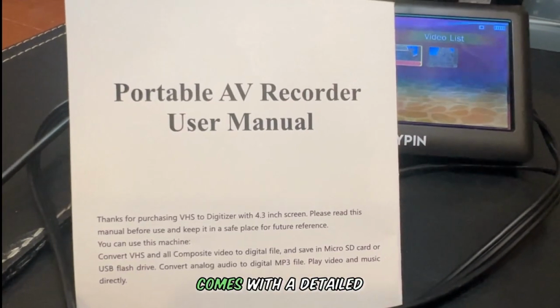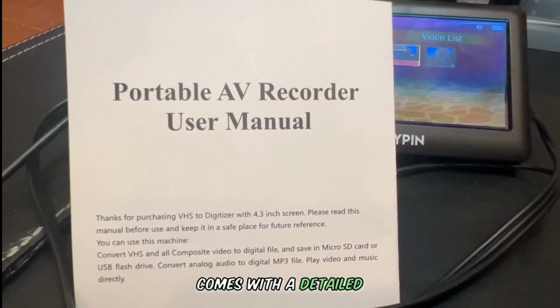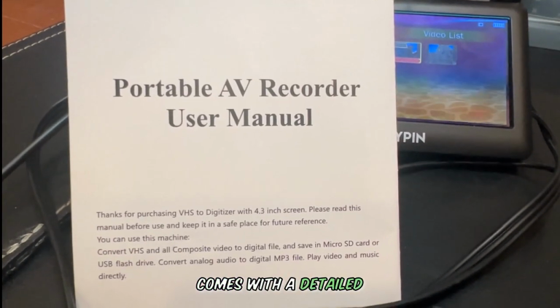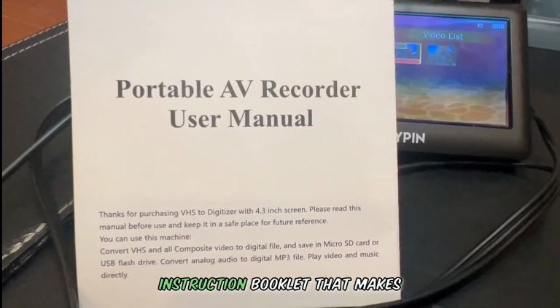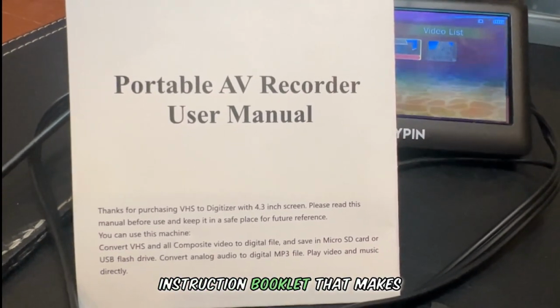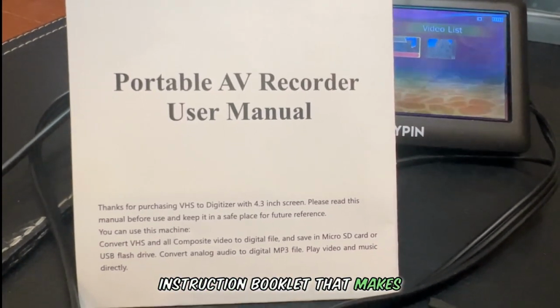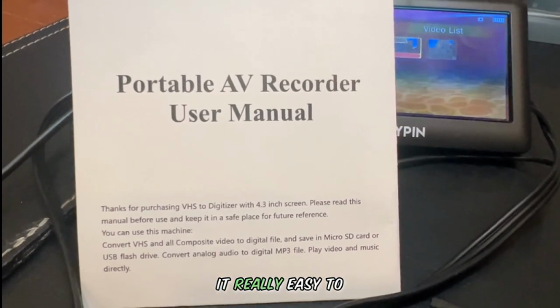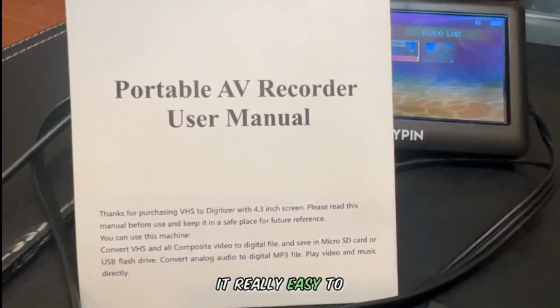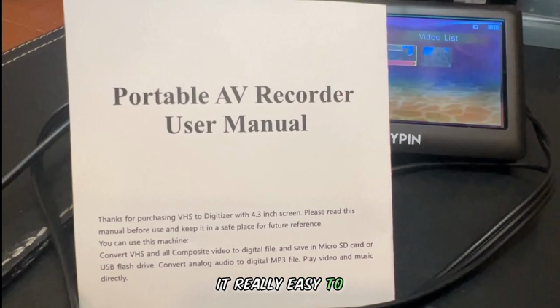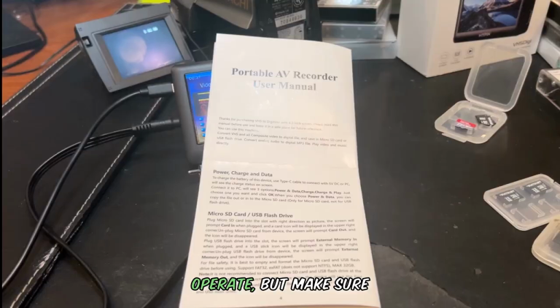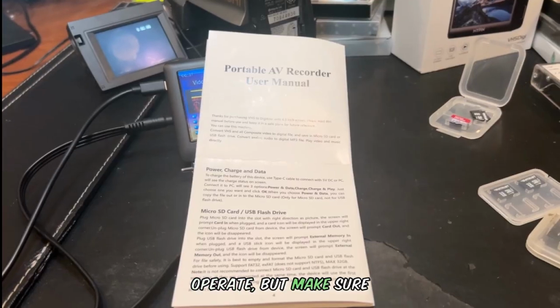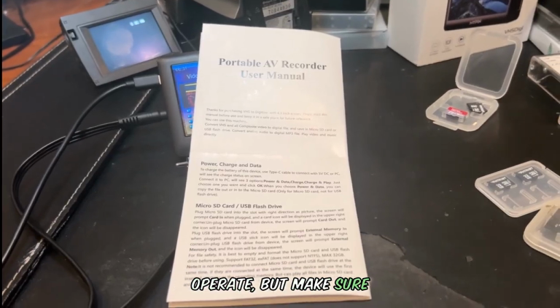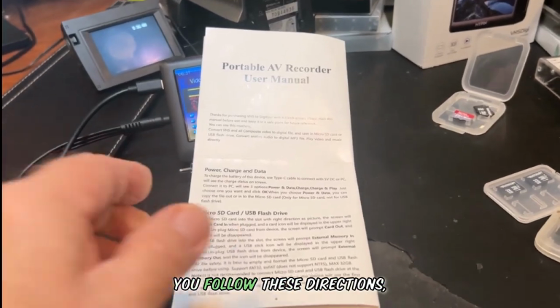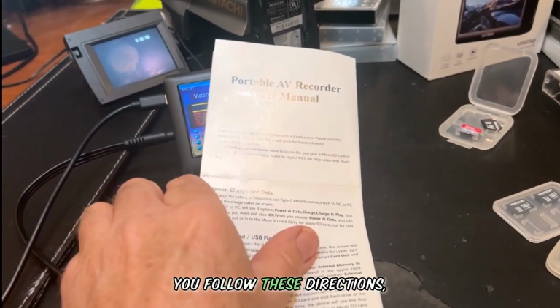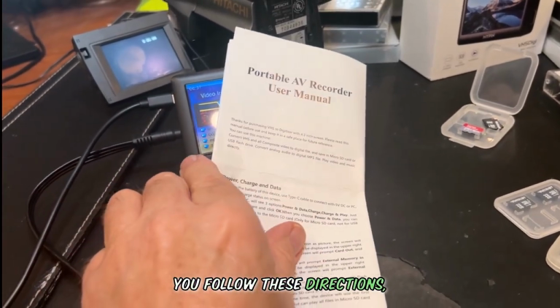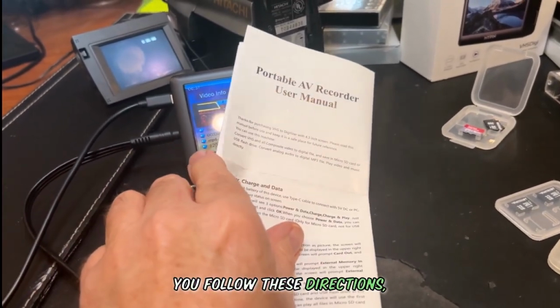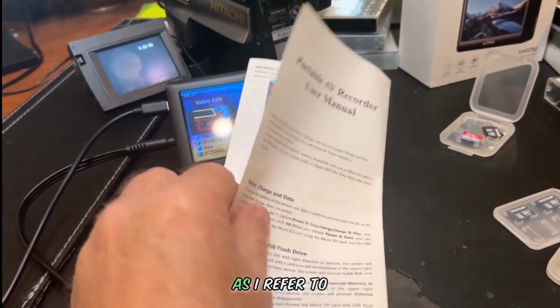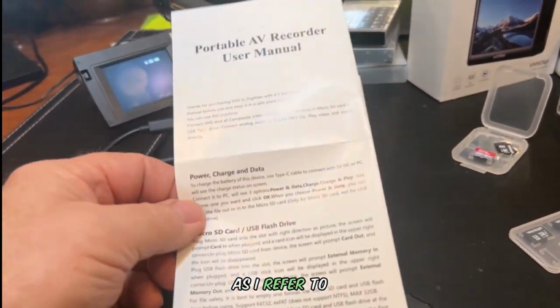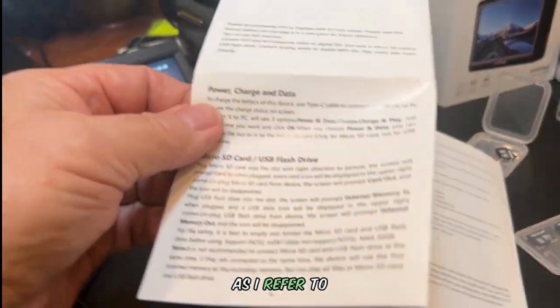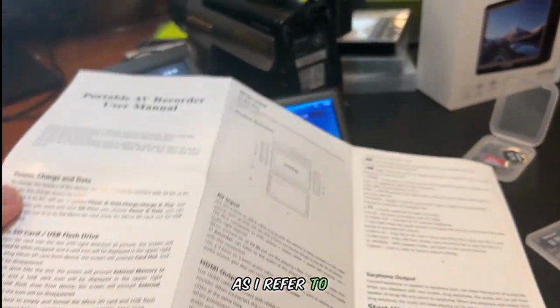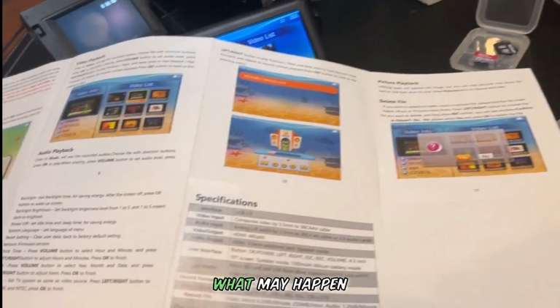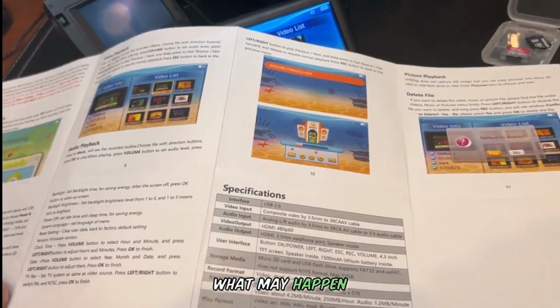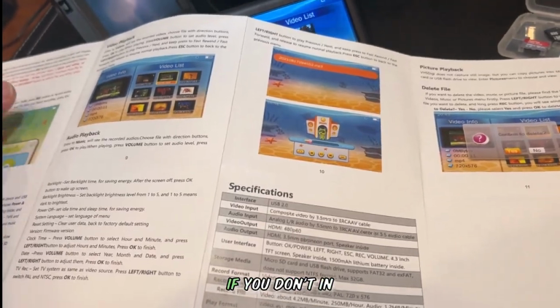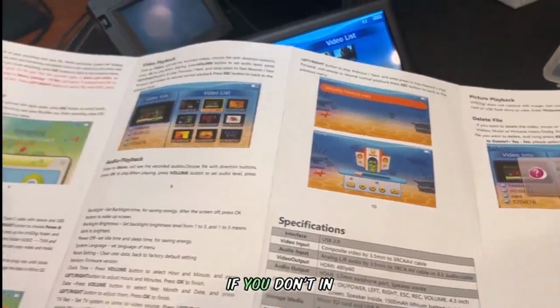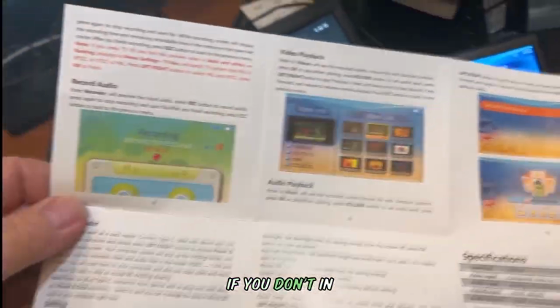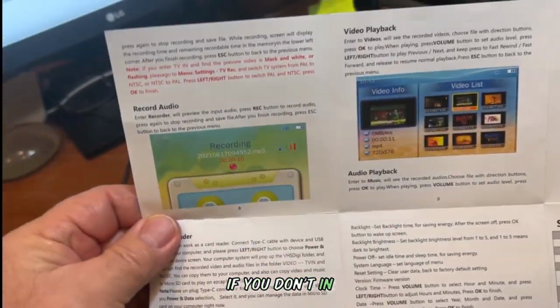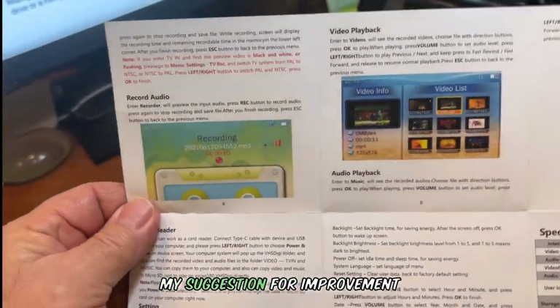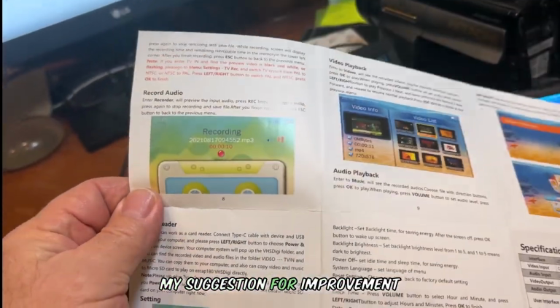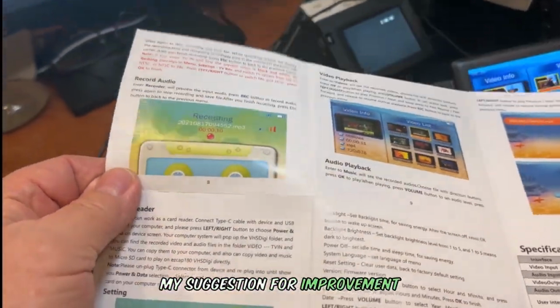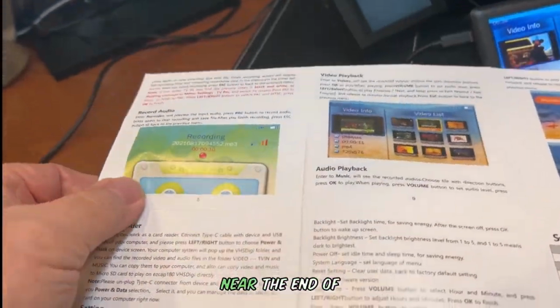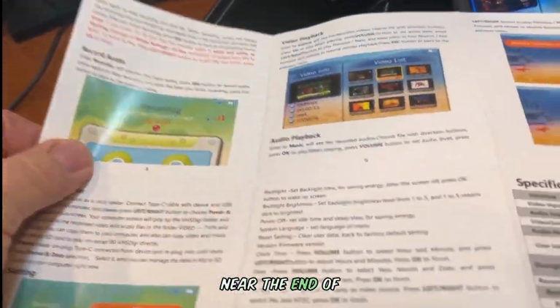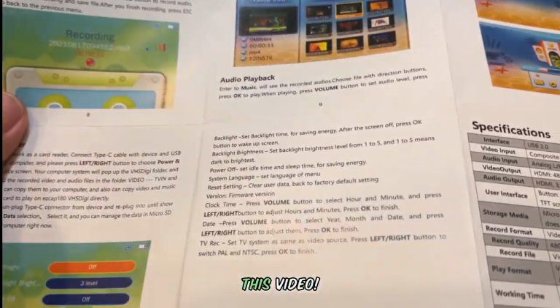This little device comes with a detailed instruction booklet that makes it really easy to operate. But make sure you follow these directions, as I refer to what may happen if you don't in my suggestion for improvement near the end of this video.